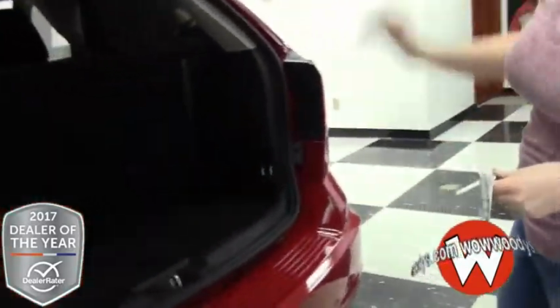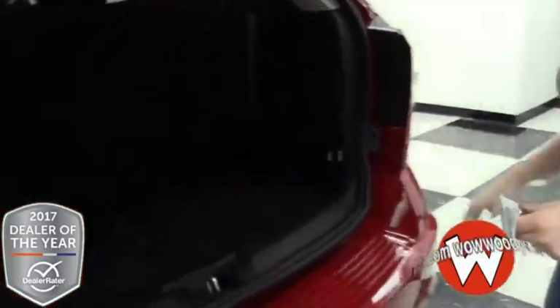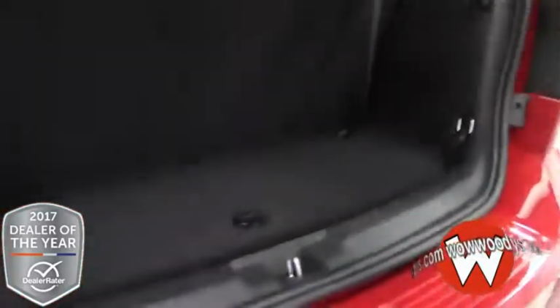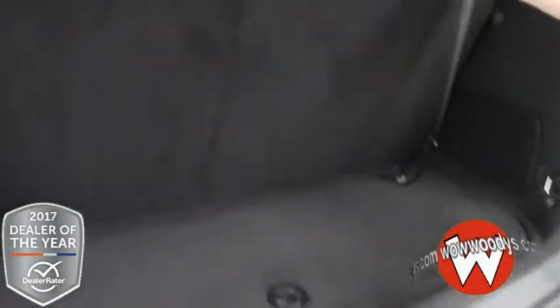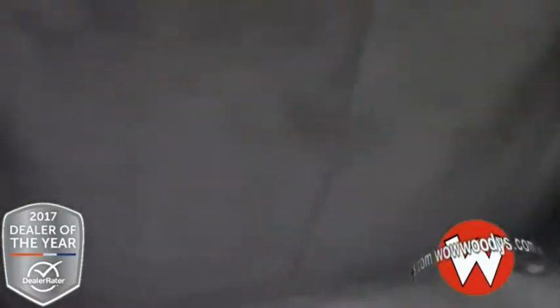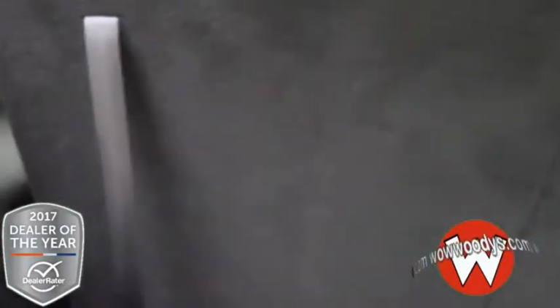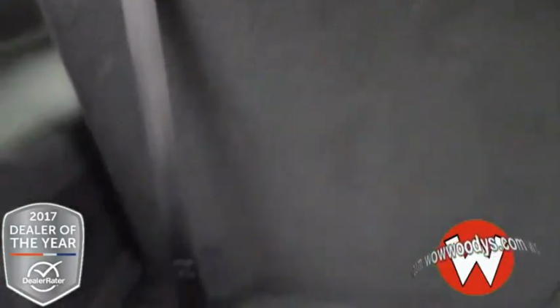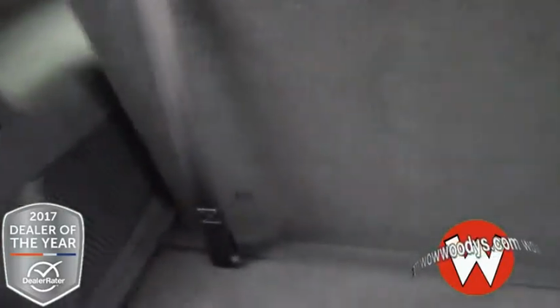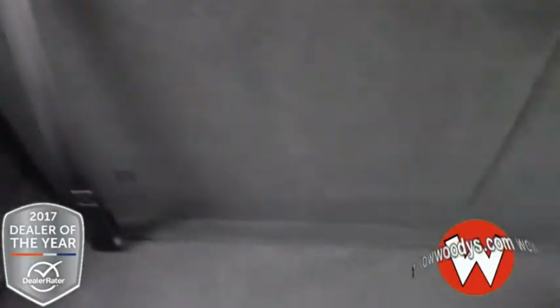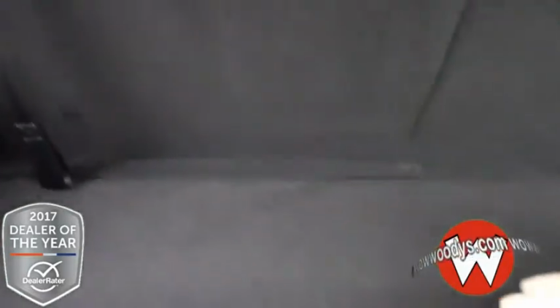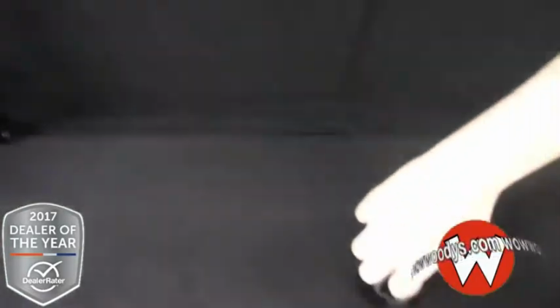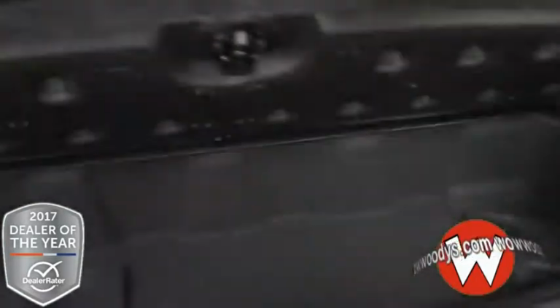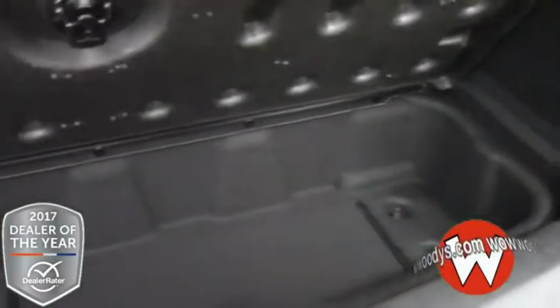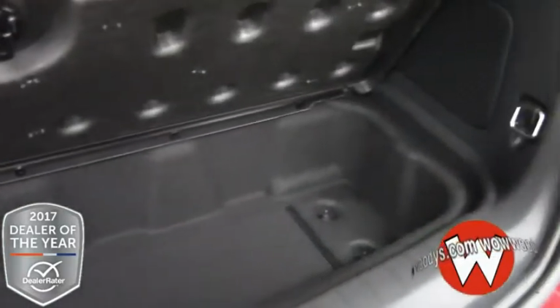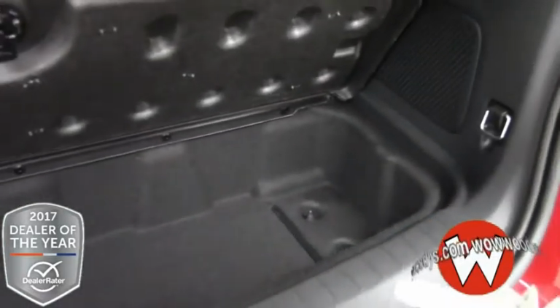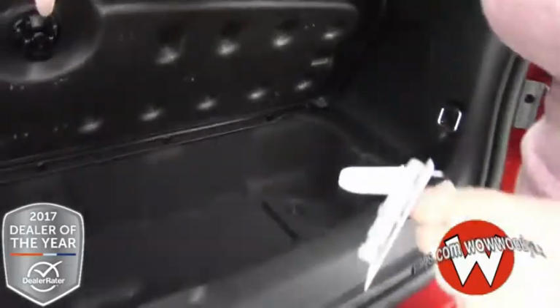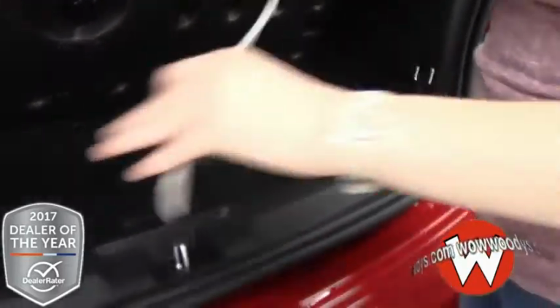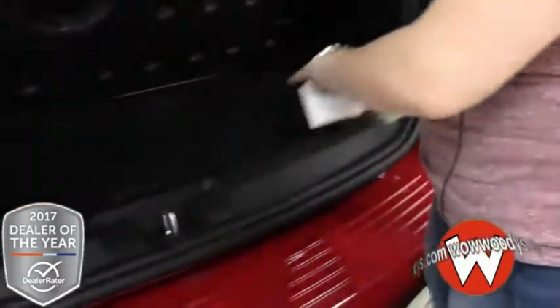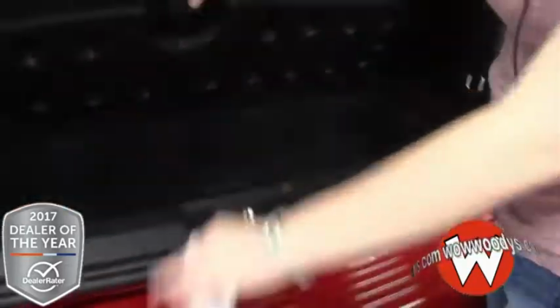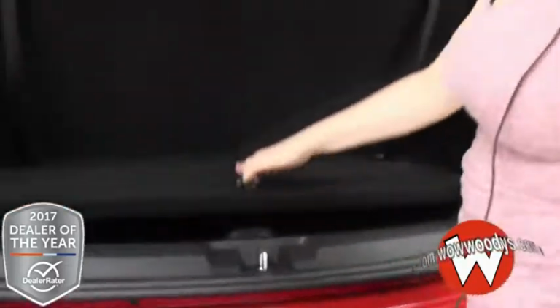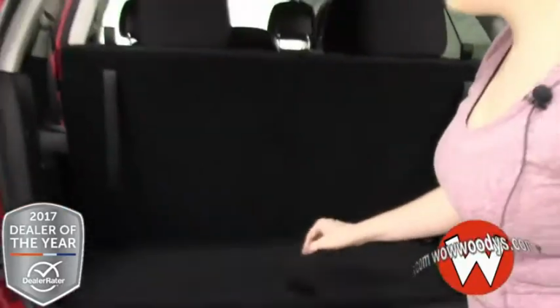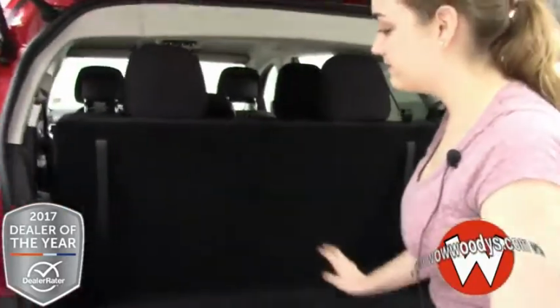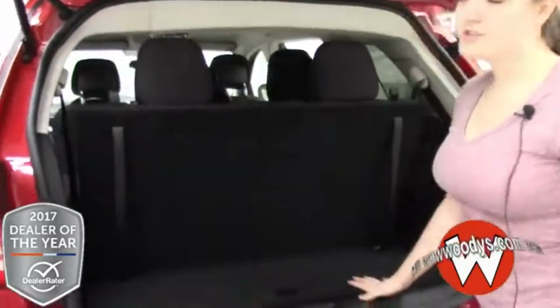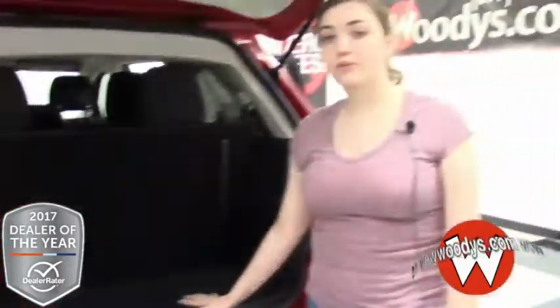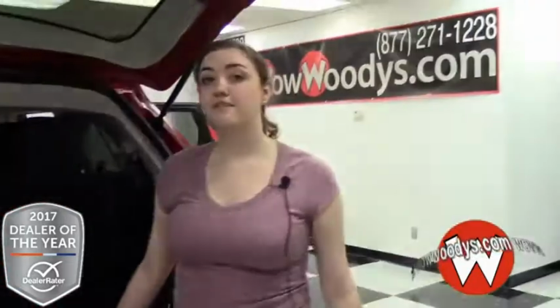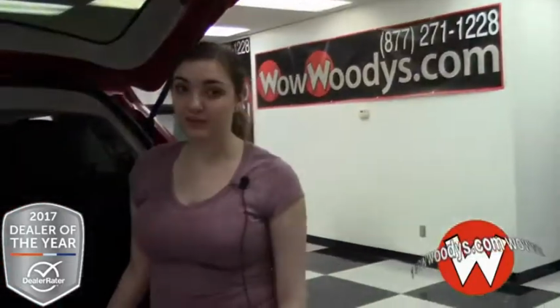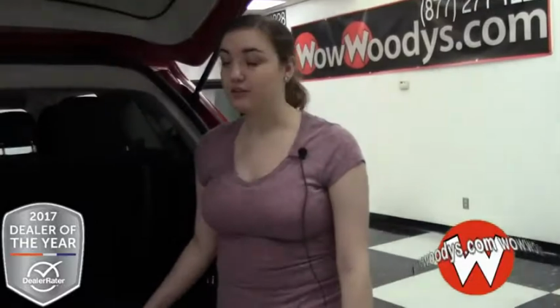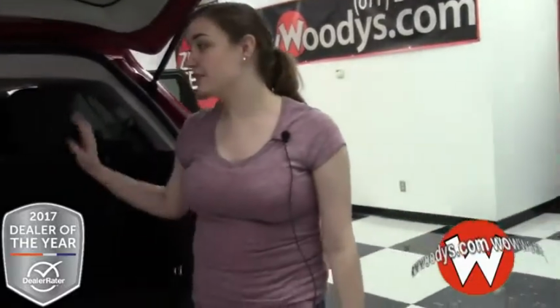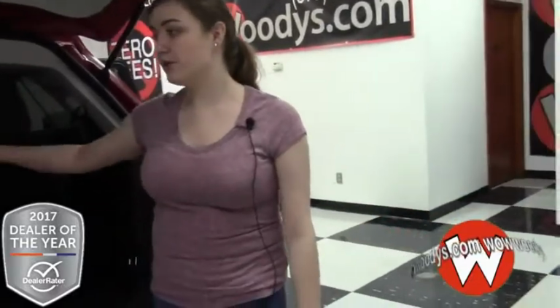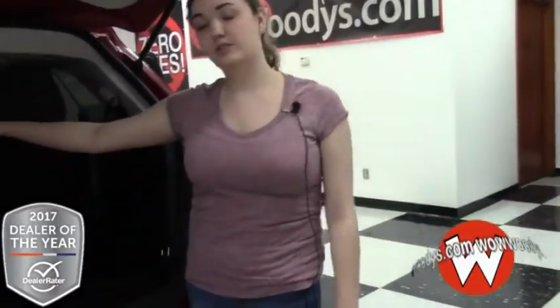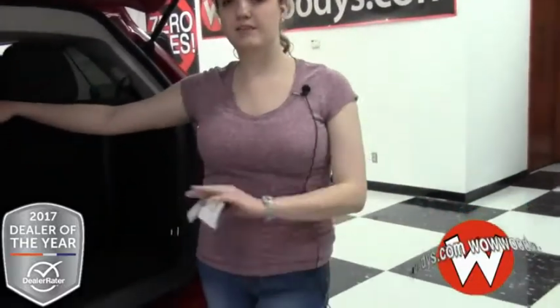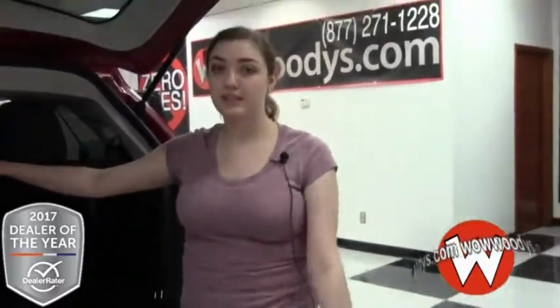Lots of space — these seats can fold down to give you additional room in your trunk, and you do have an extra little compartment down beneath for even more space. This is a great family vehicle; love this third row especially with that diverse seating.